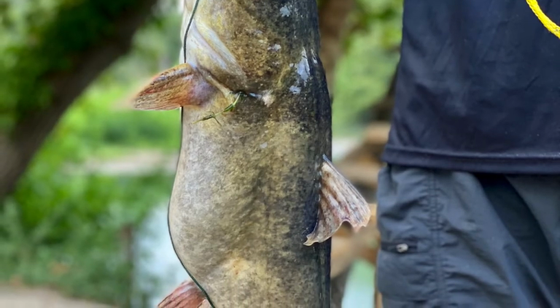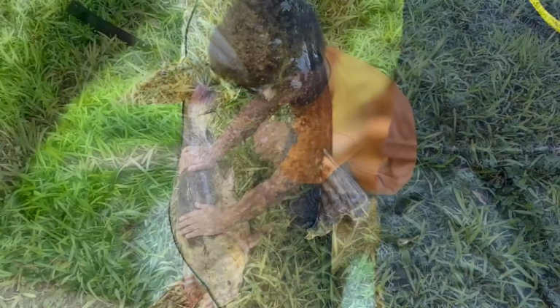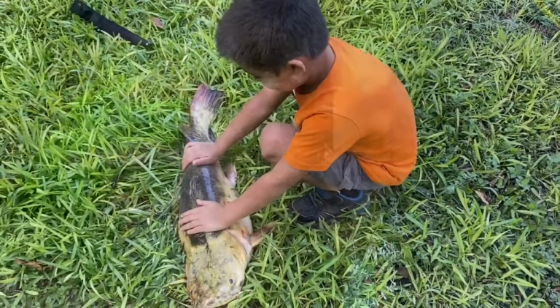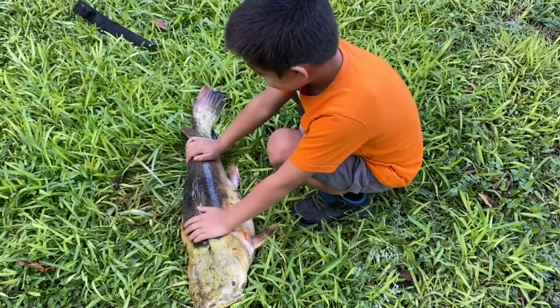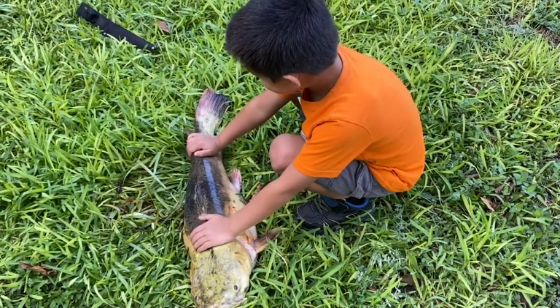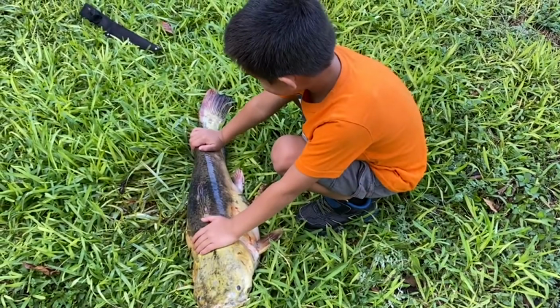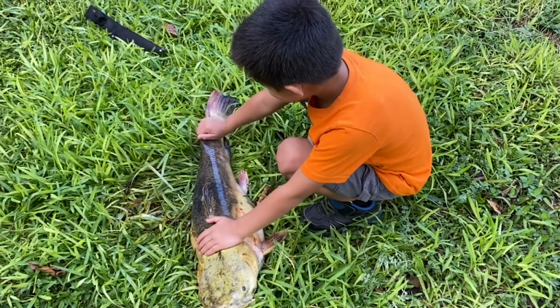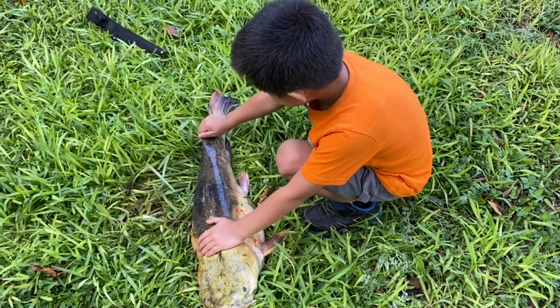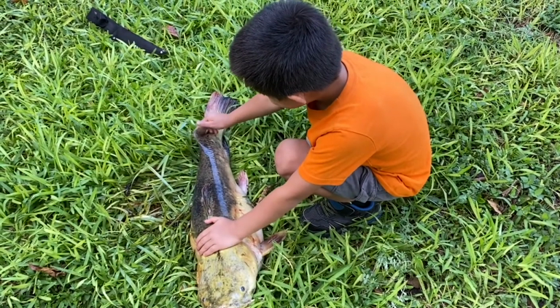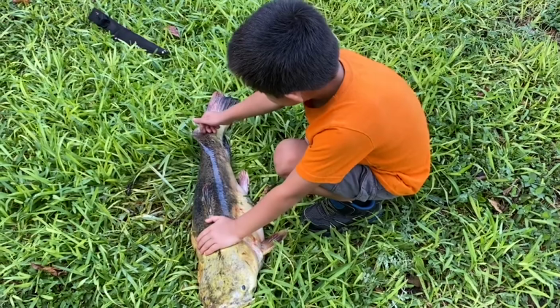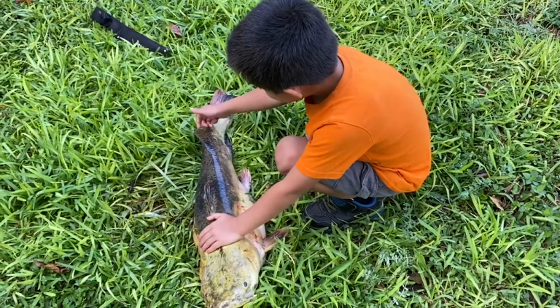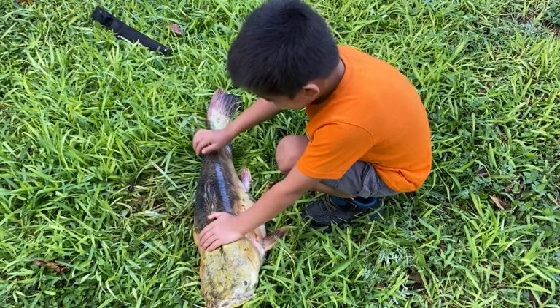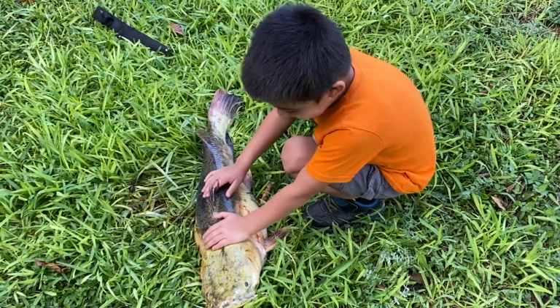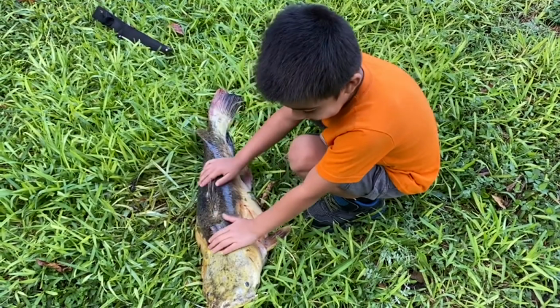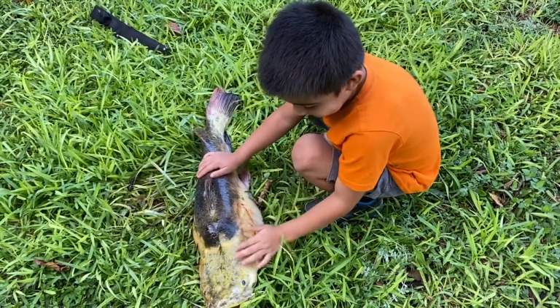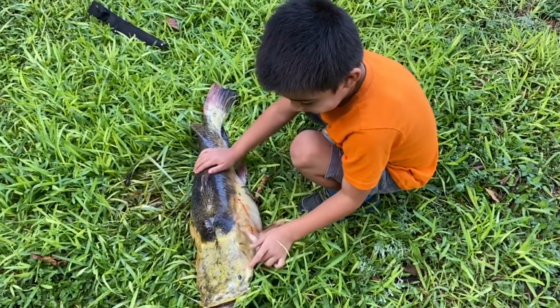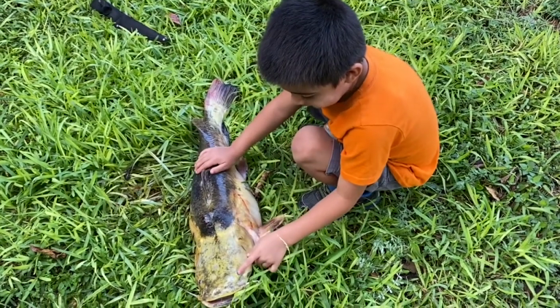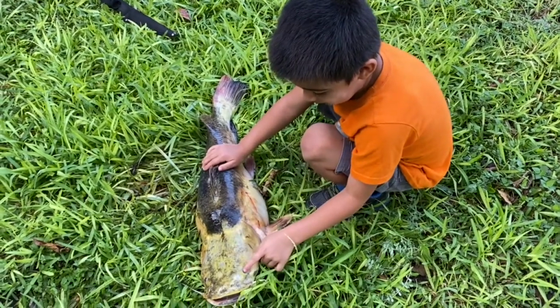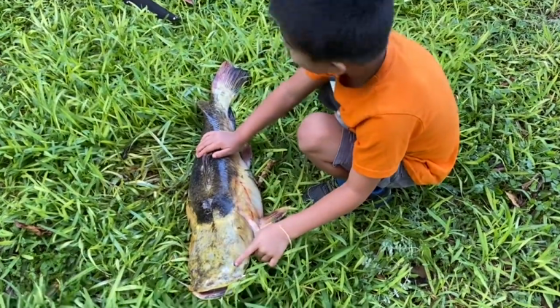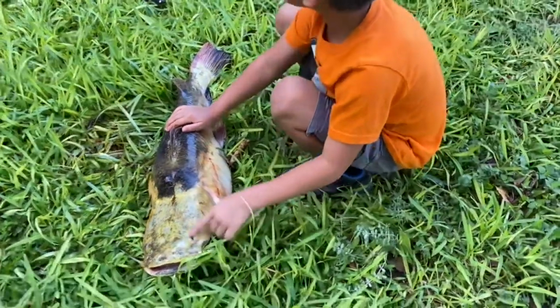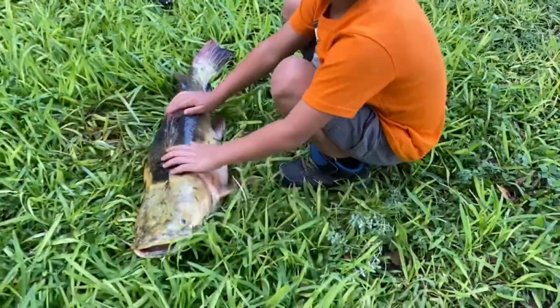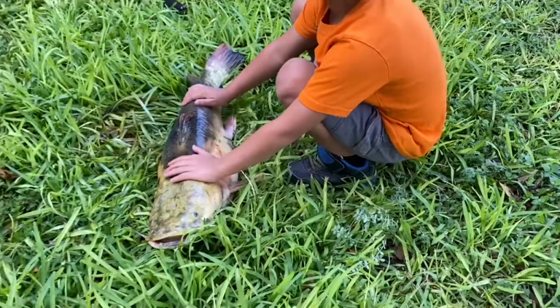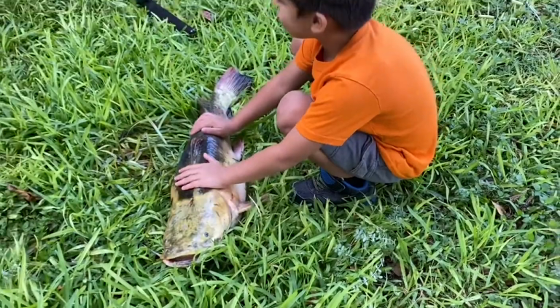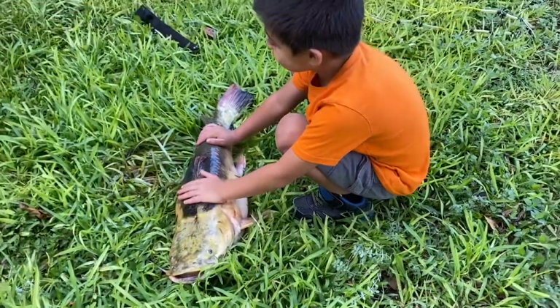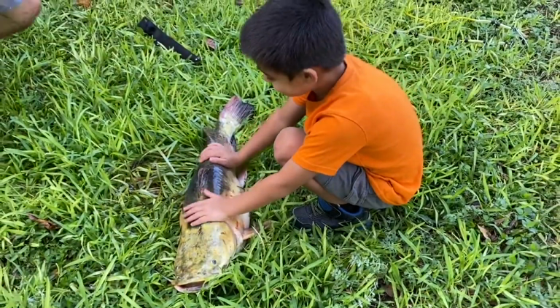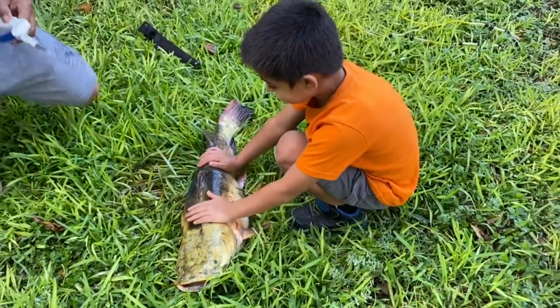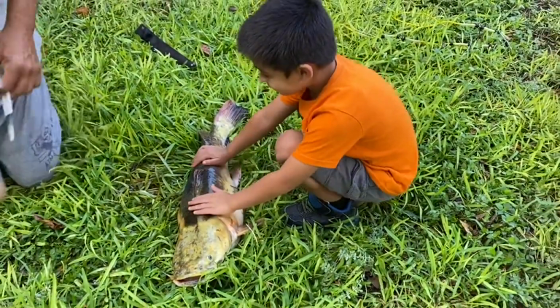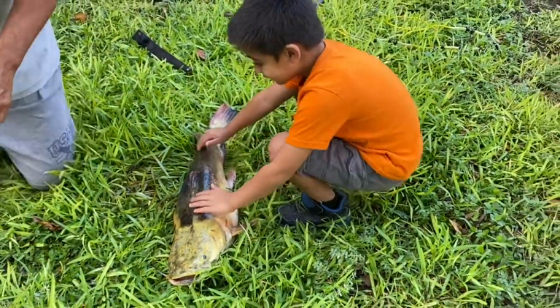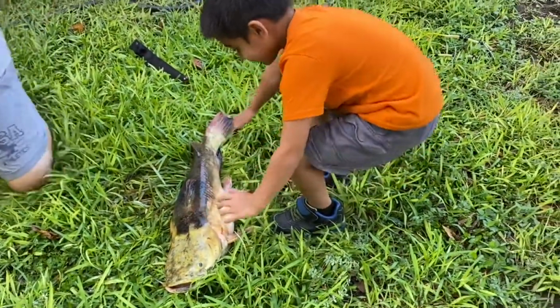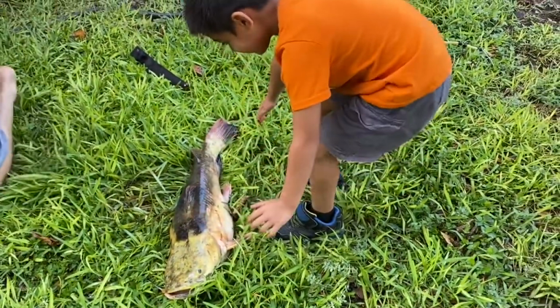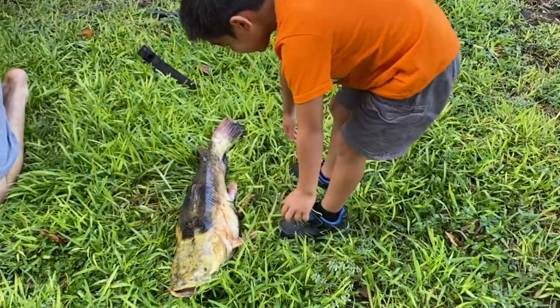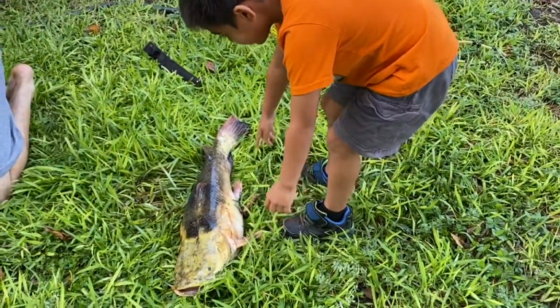Oh wow, he's beautiful, right? Don't touch your shirt or your shorts — go wash your hands.